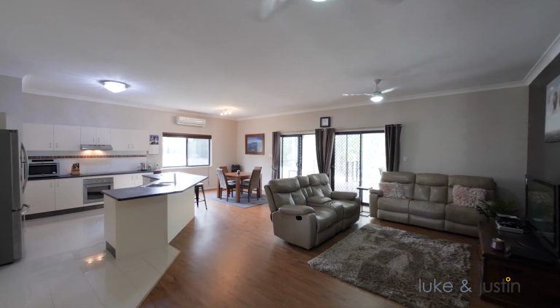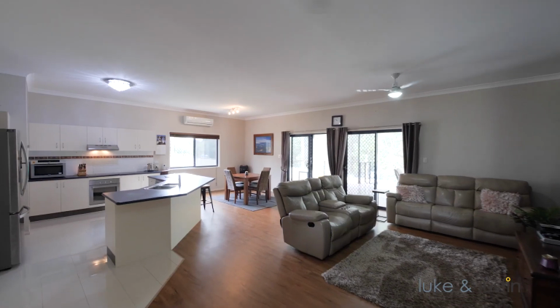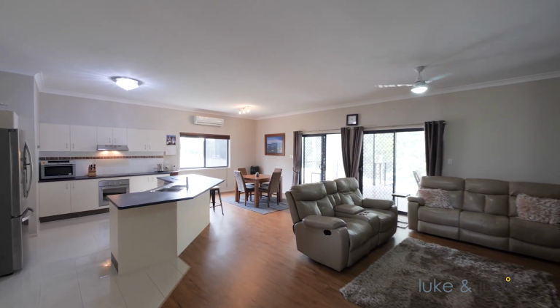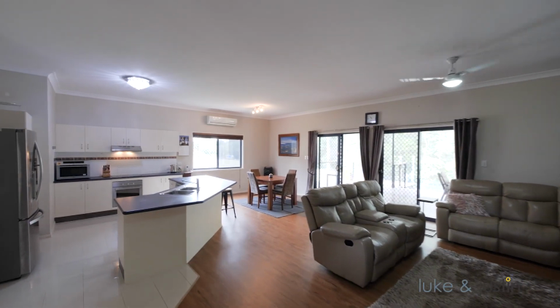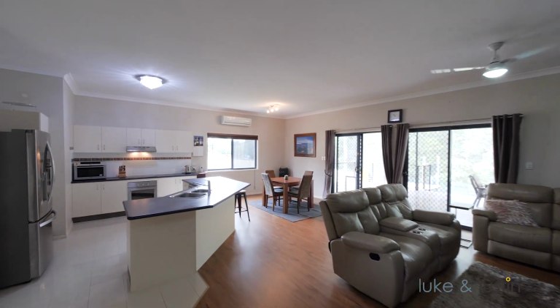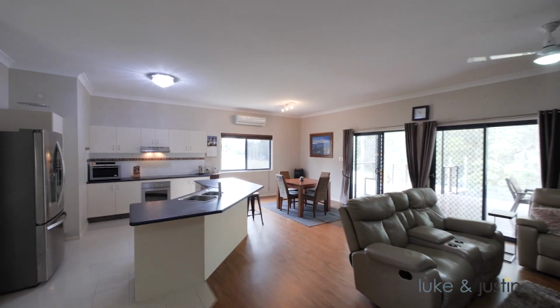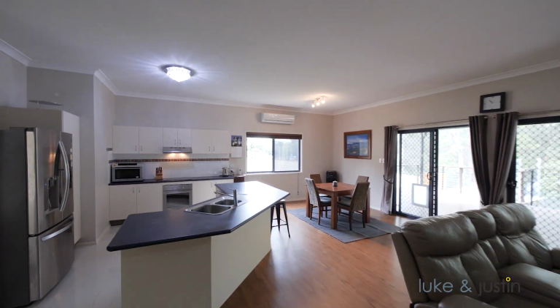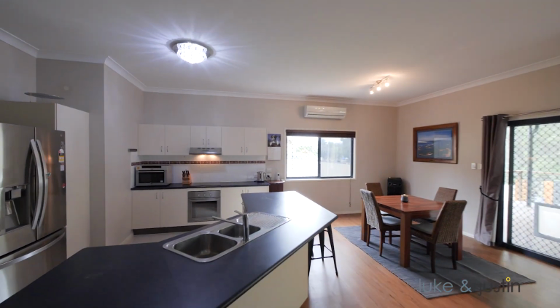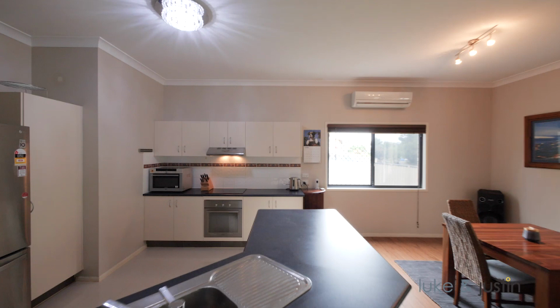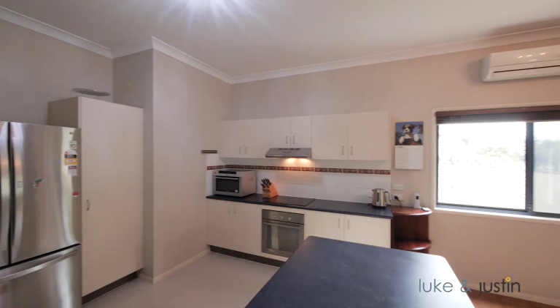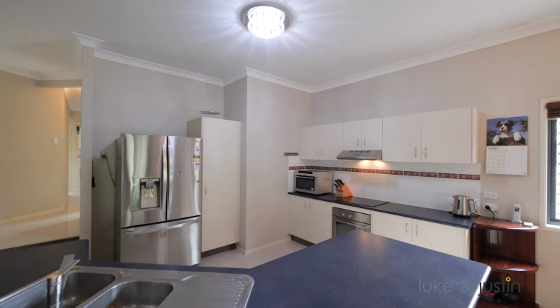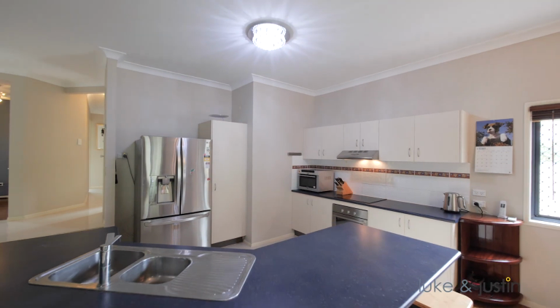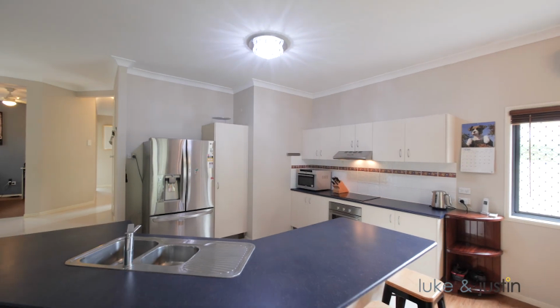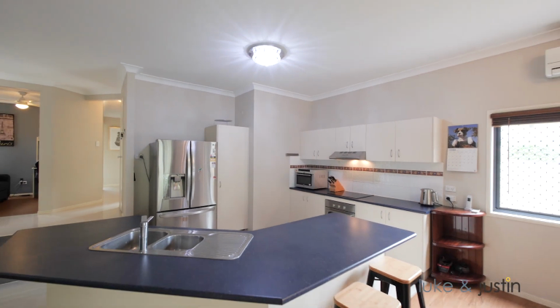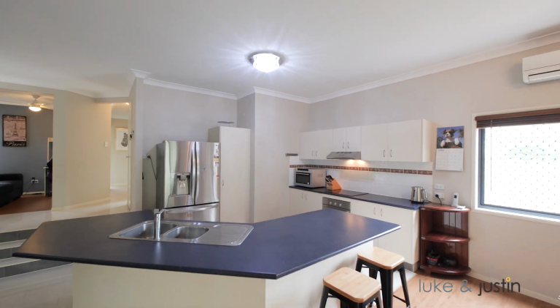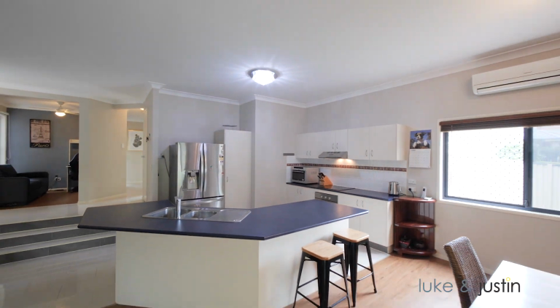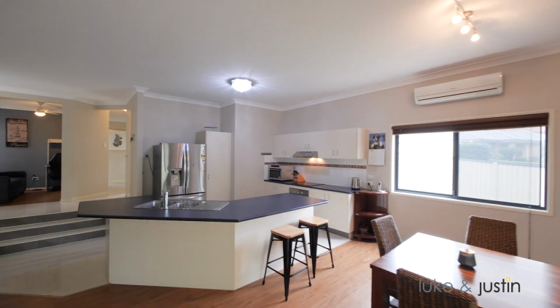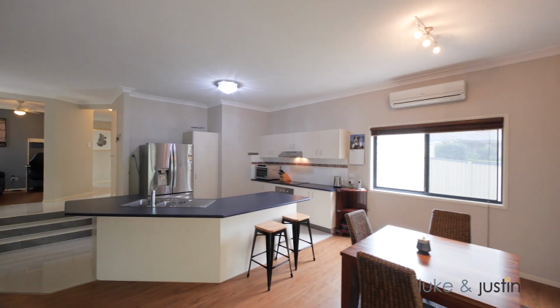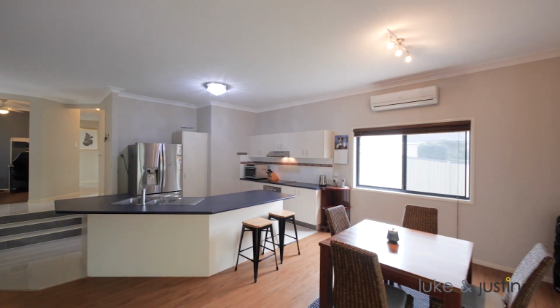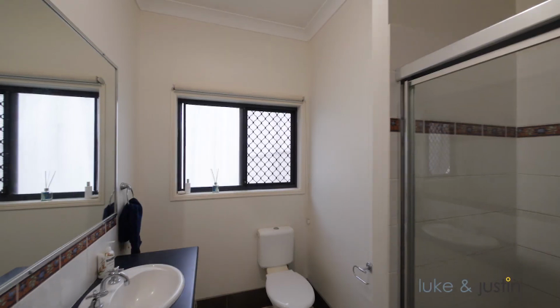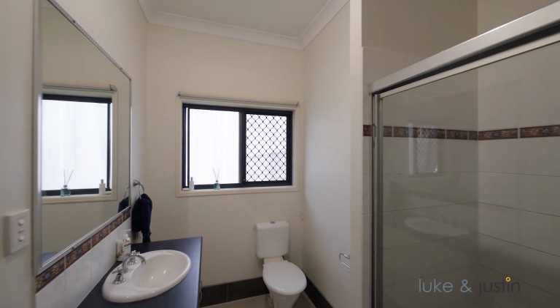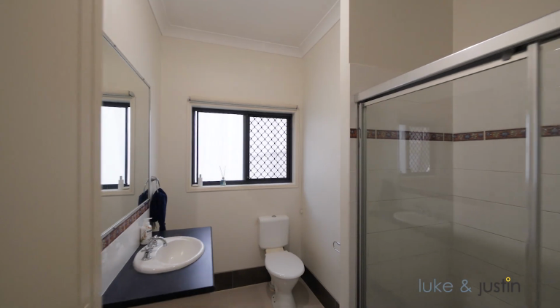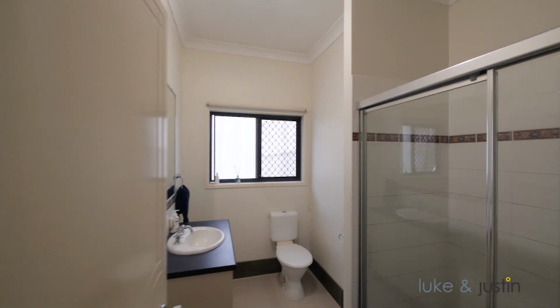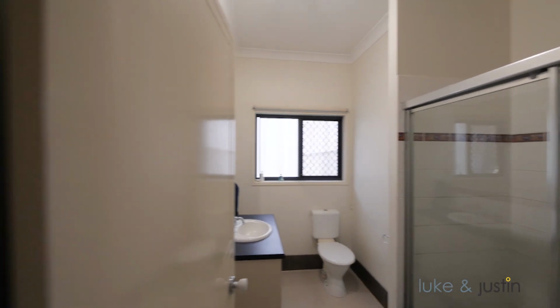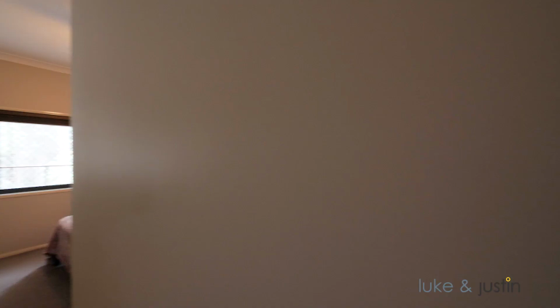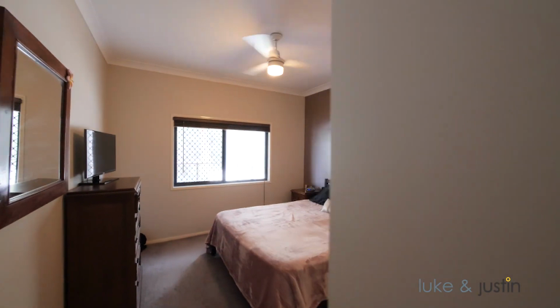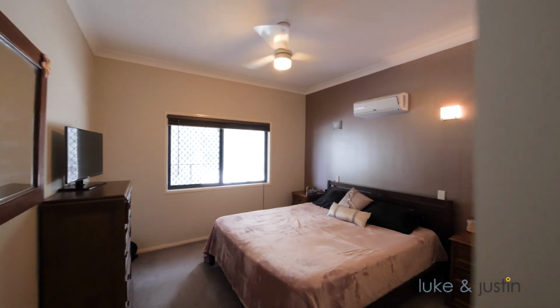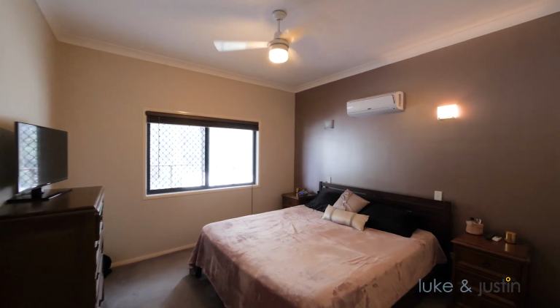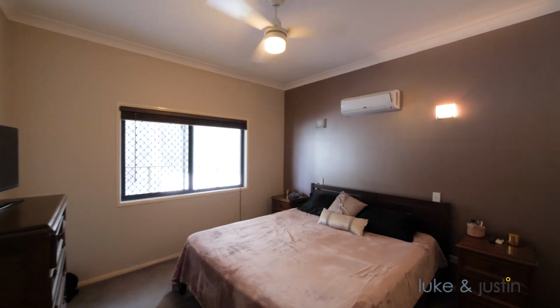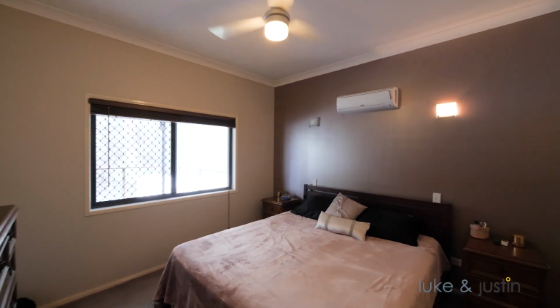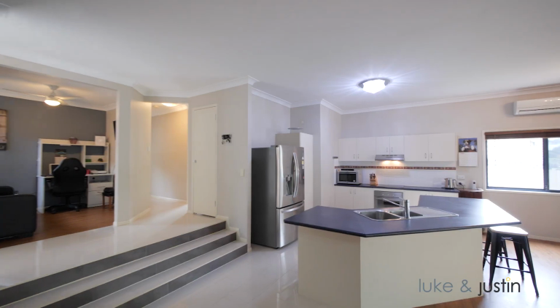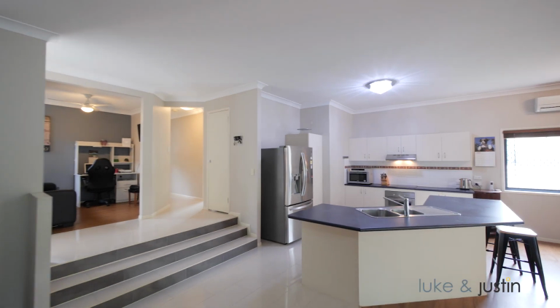The high ceilings in the lounge and dining room make these areas seem endless. This home accommodates four well-appointed bedrooms with built-in wardrobes, as well as a study that overlooks the living areas.